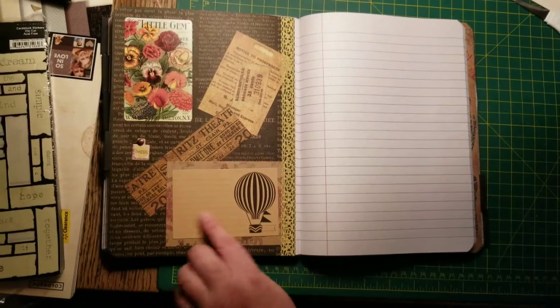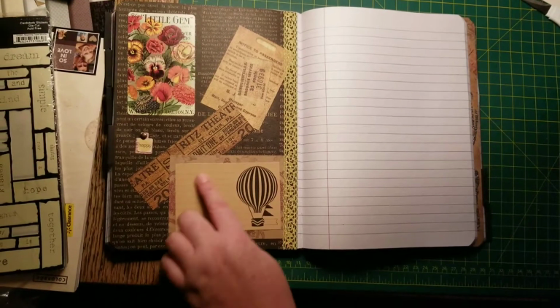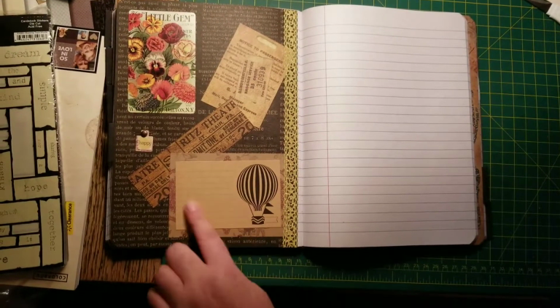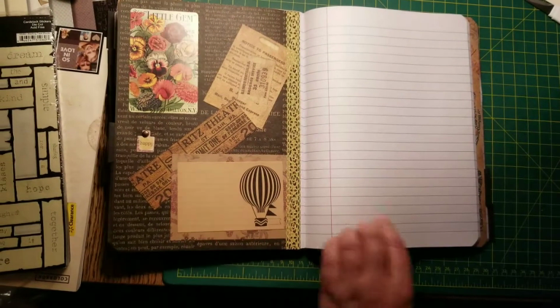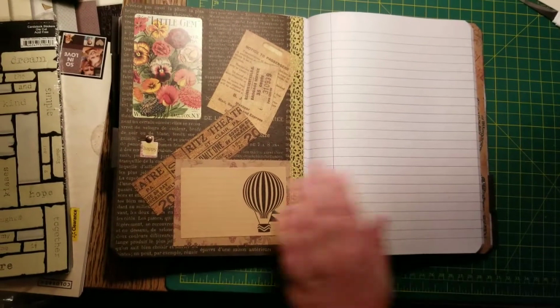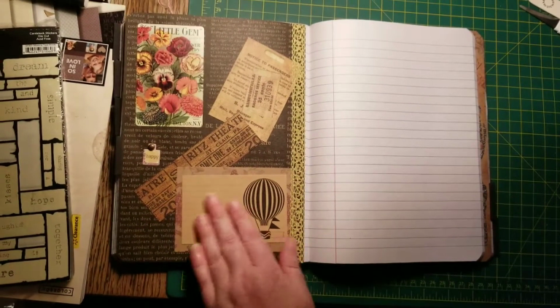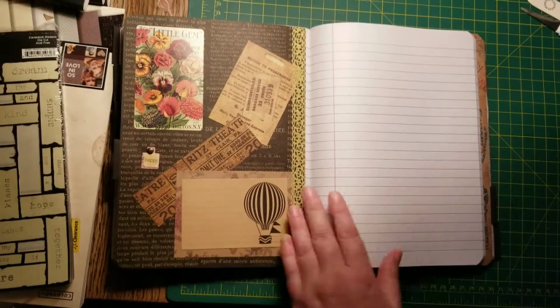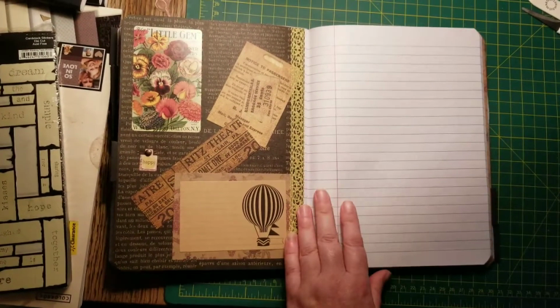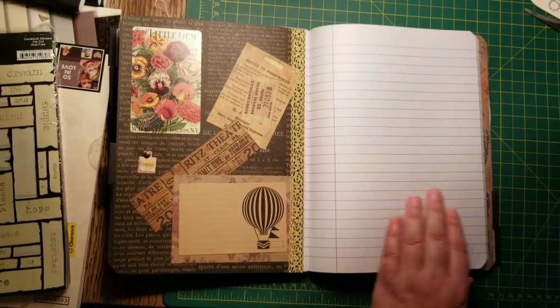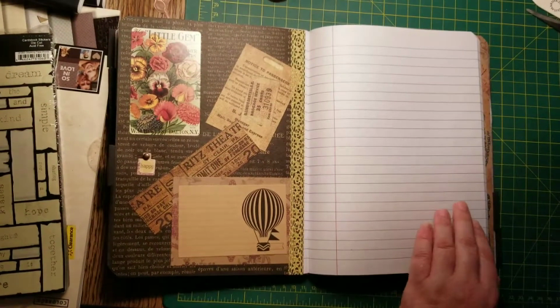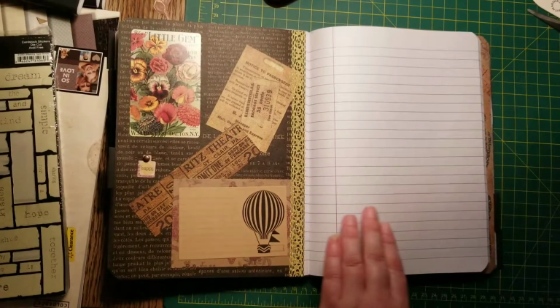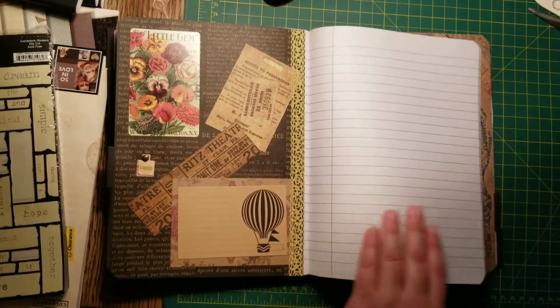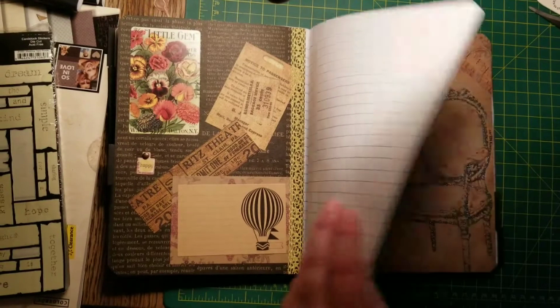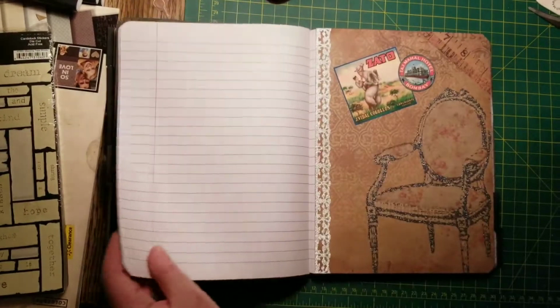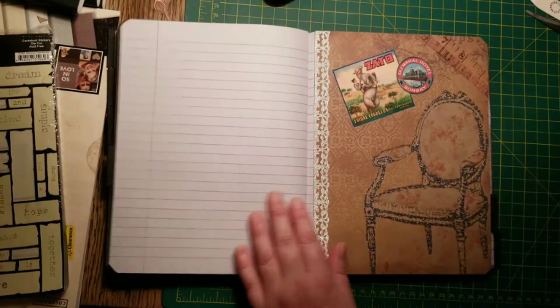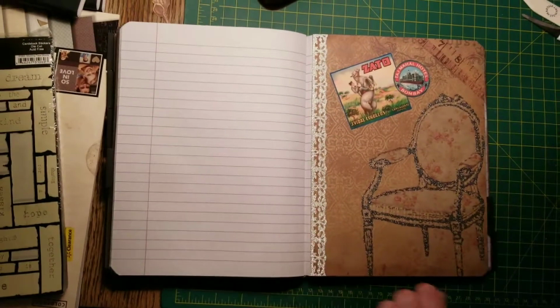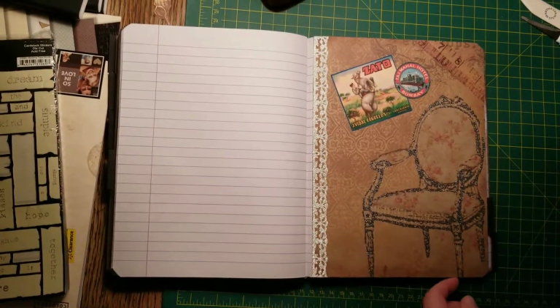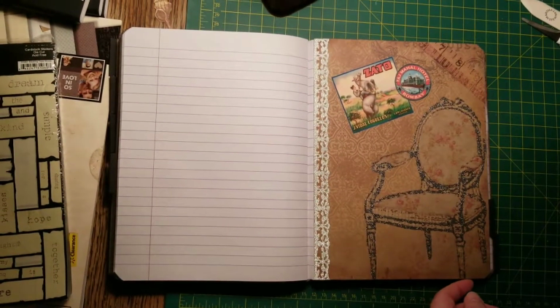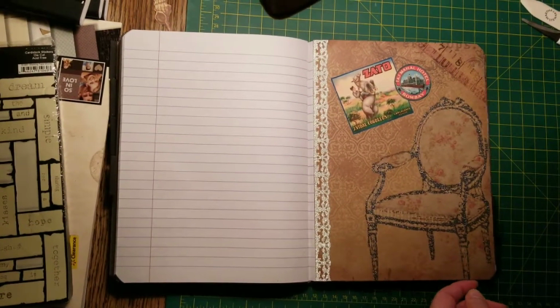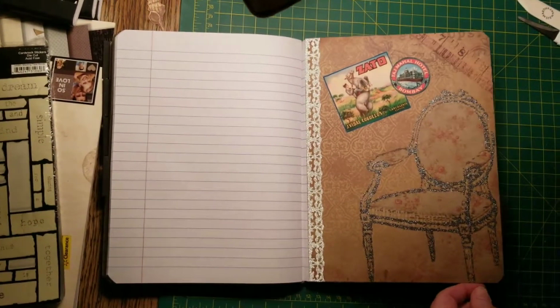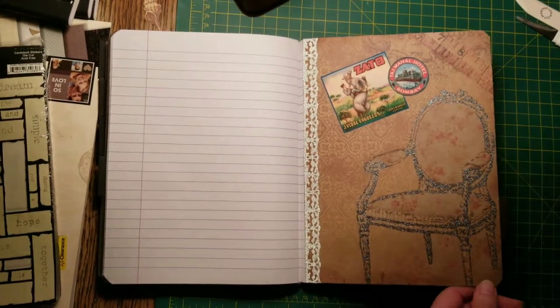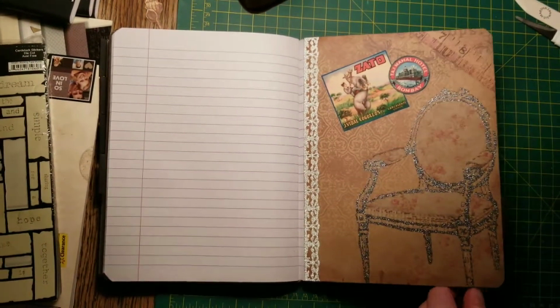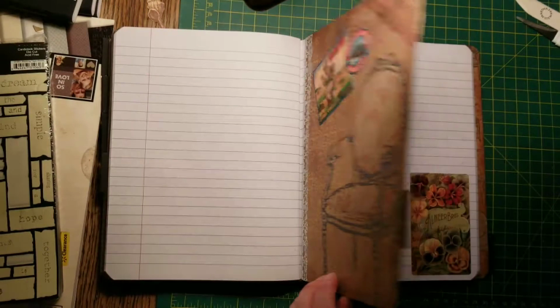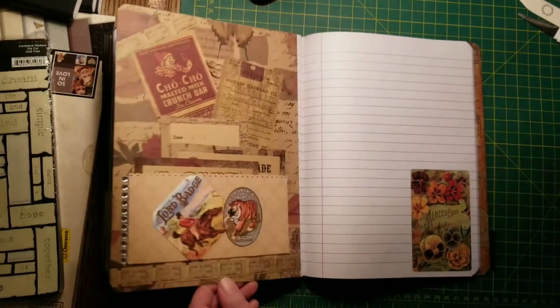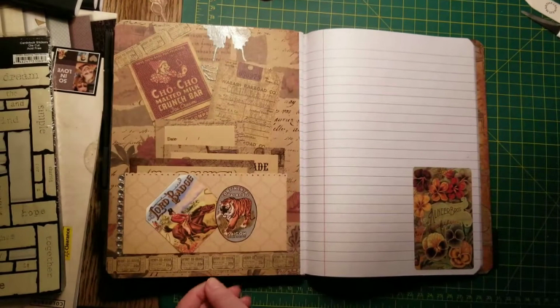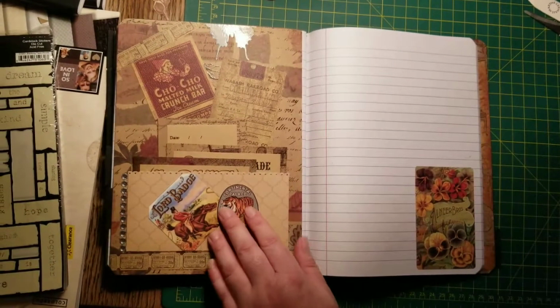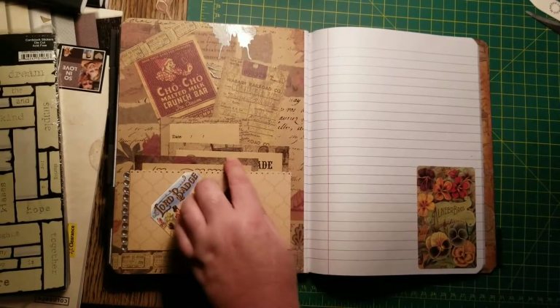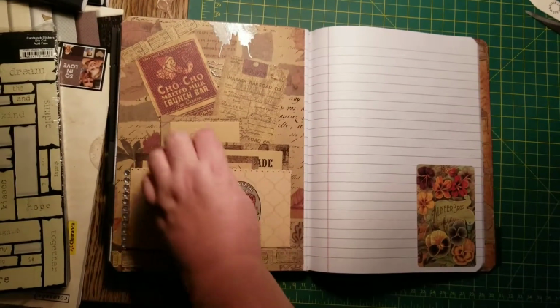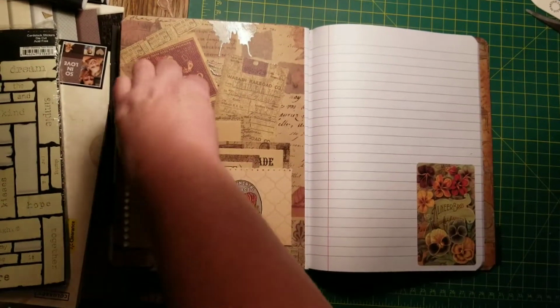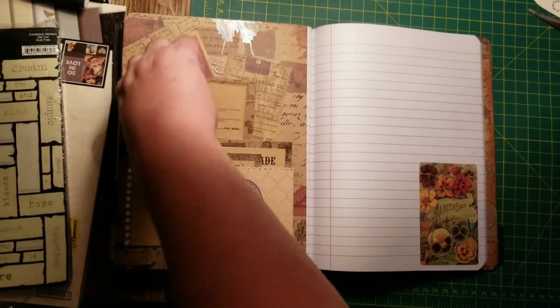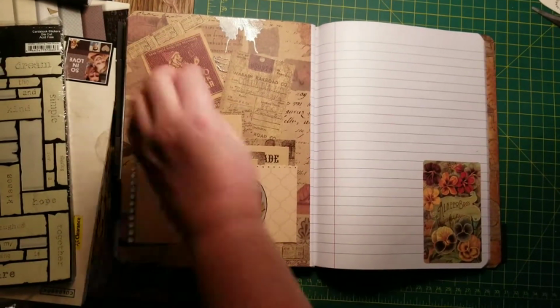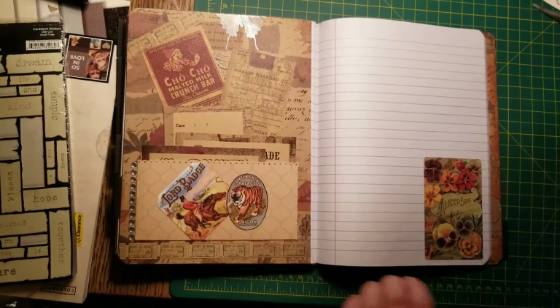And another one — a little journal card to write on. And another pocket full of little tags to fill out.